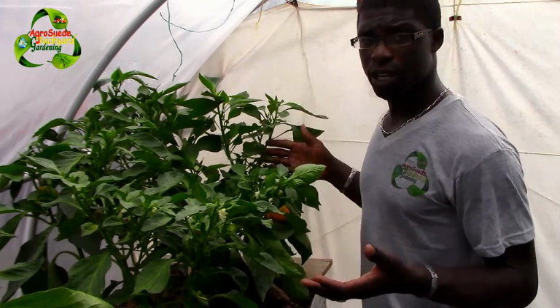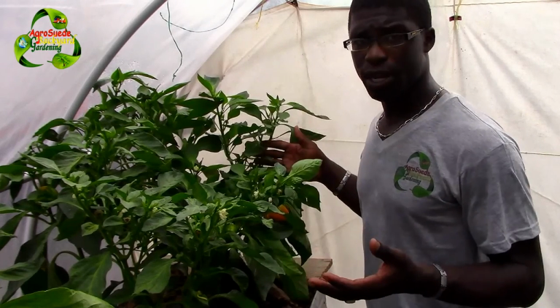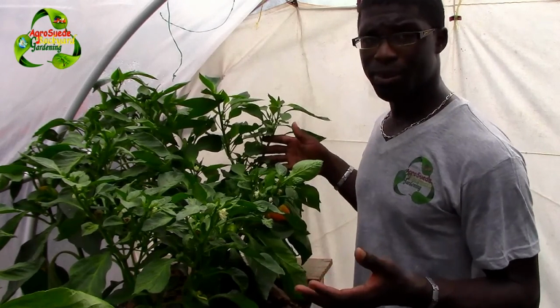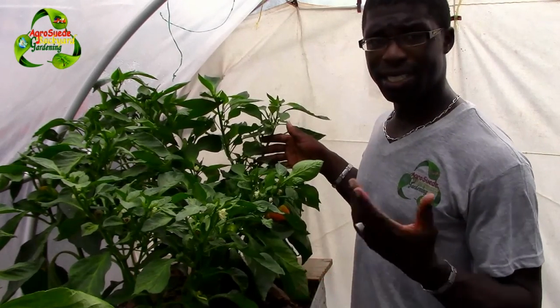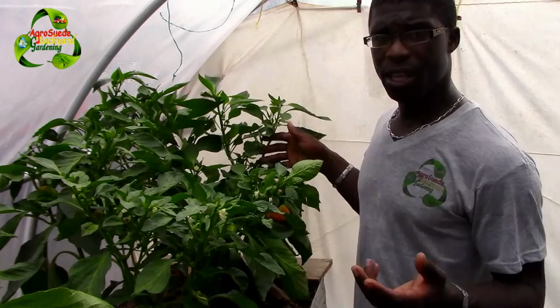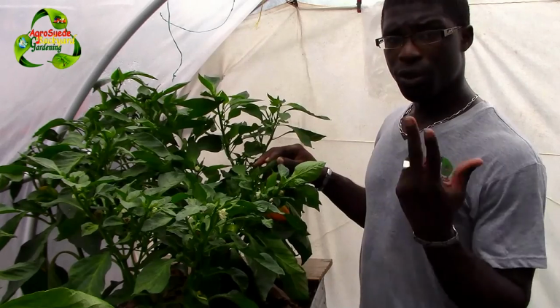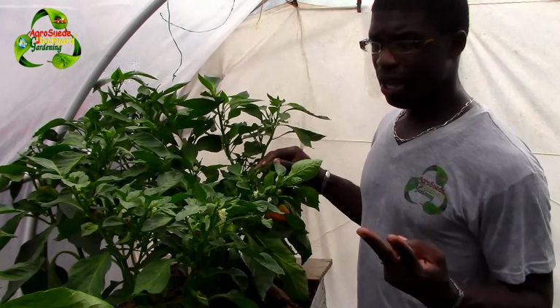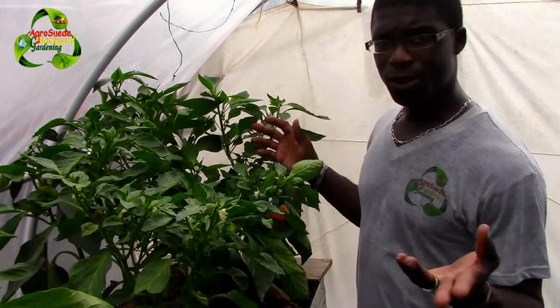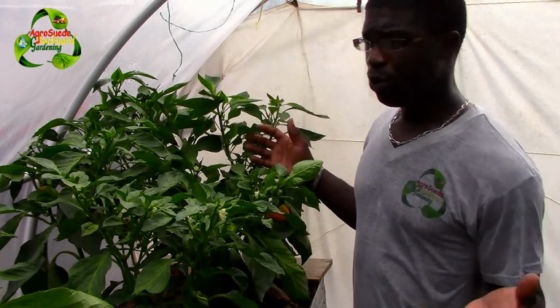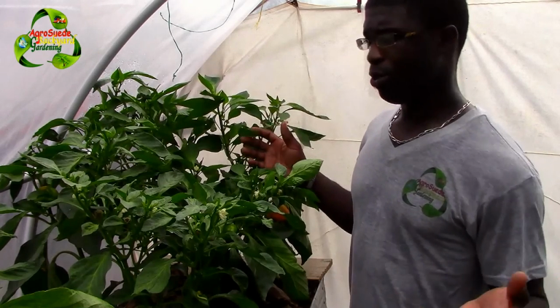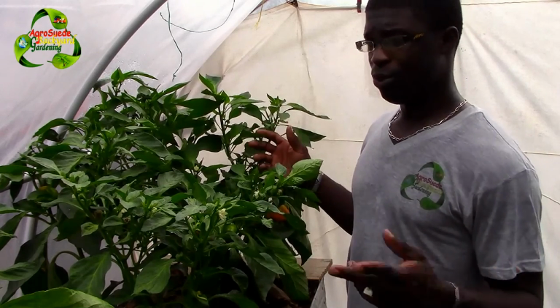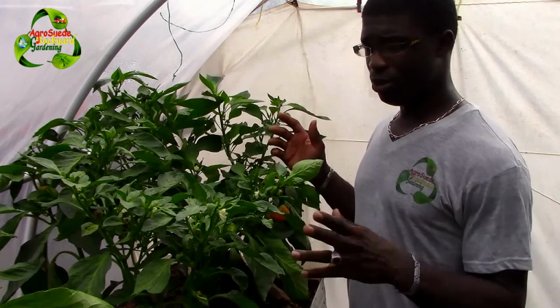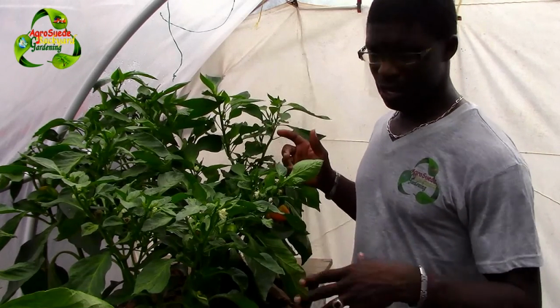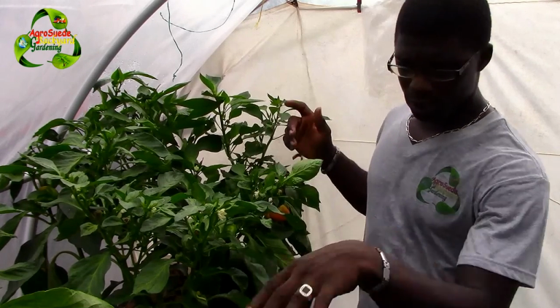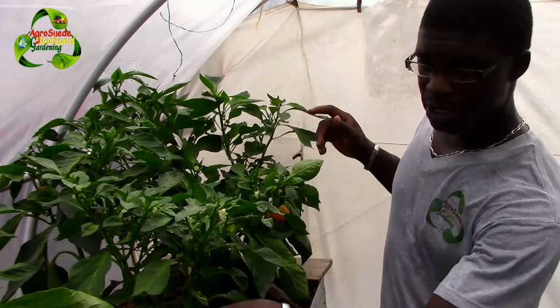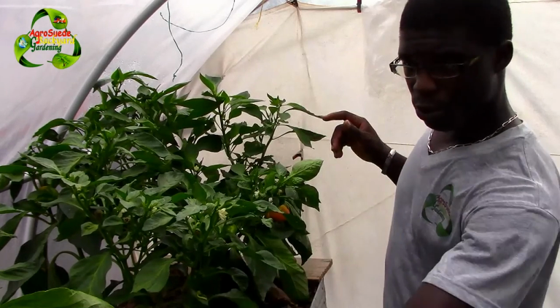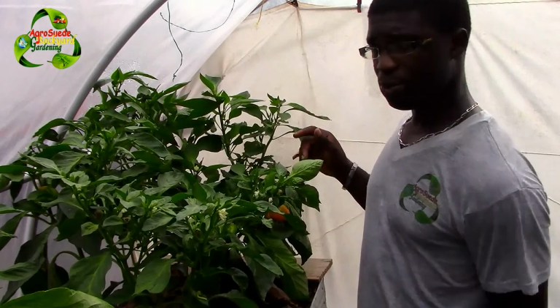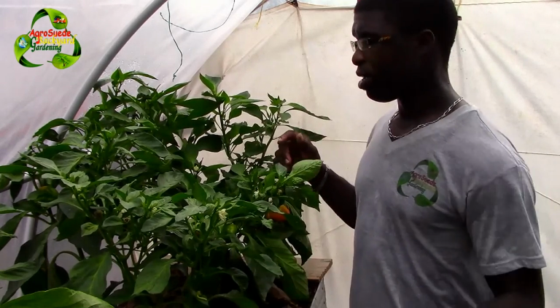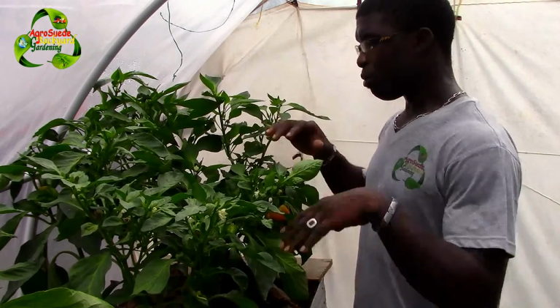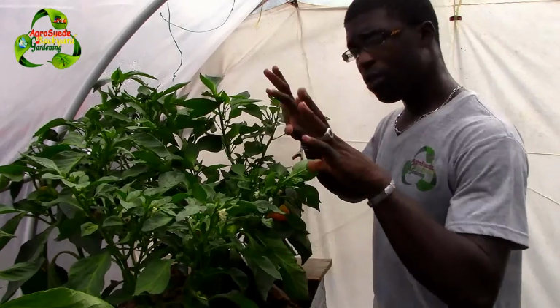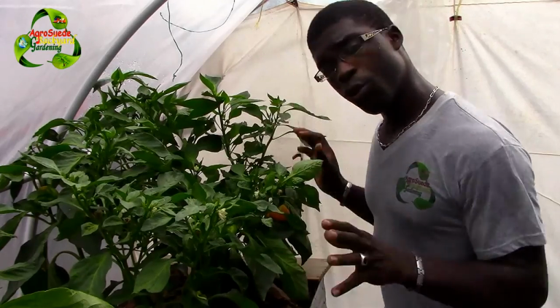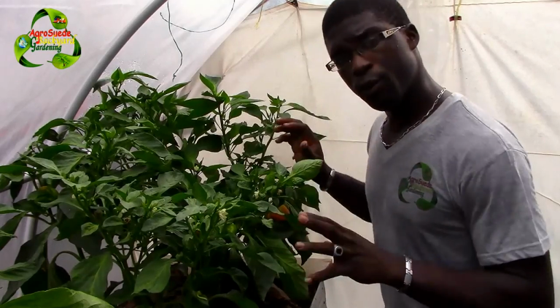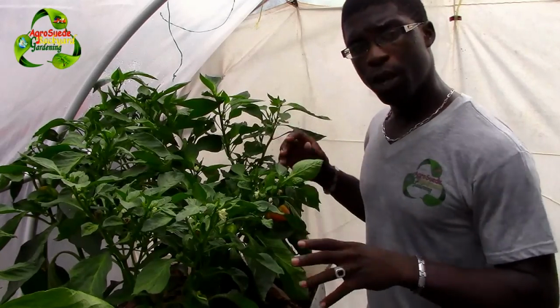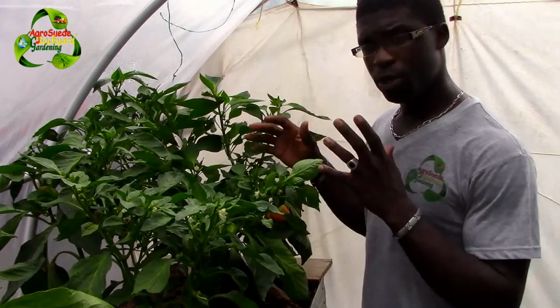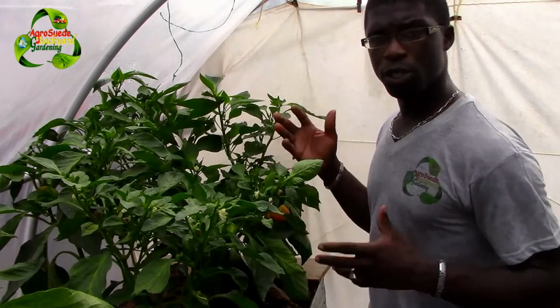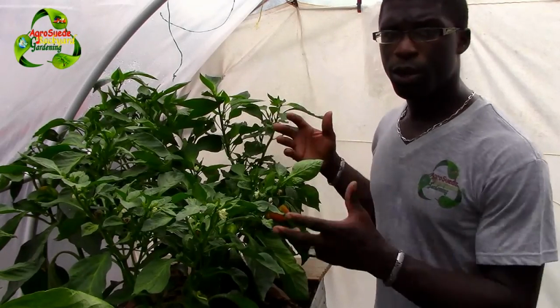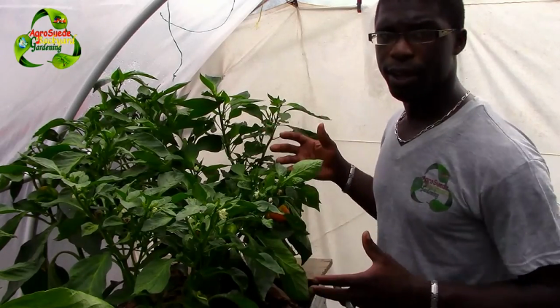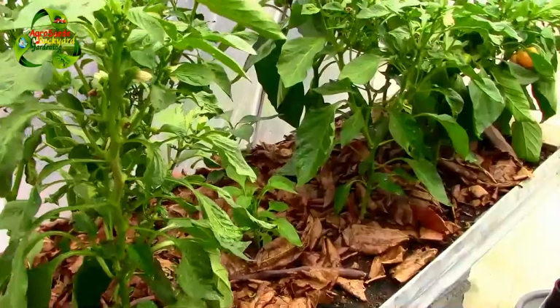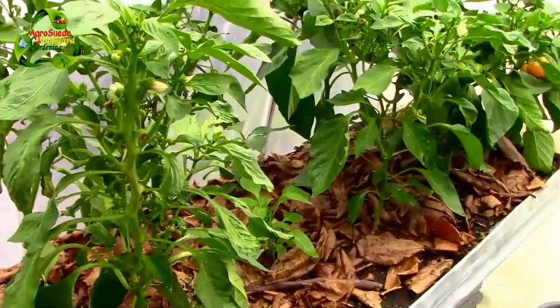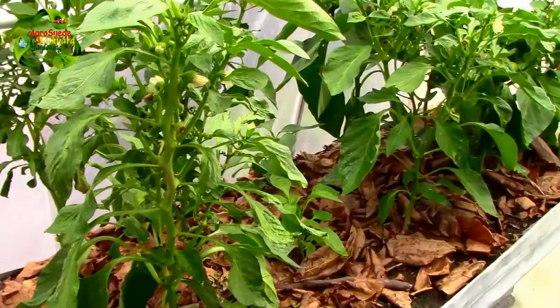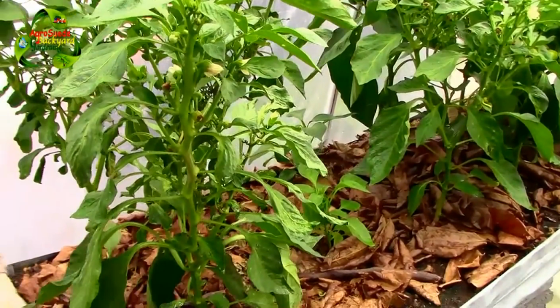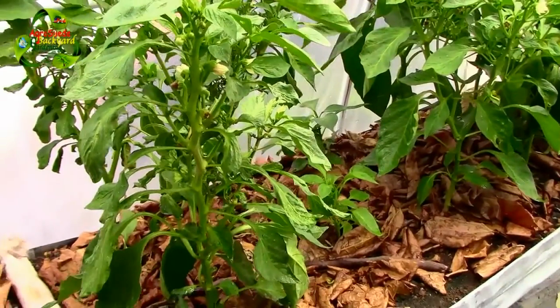I actually planted ten of them. Two of them died - I don't know what went wrong, they just died. You'll see why I planted two more in this space. I'm just going to give you an overview now and explain what's going on right here.